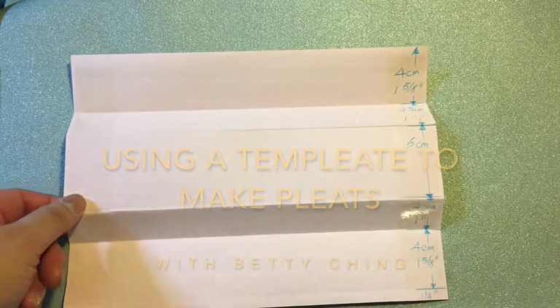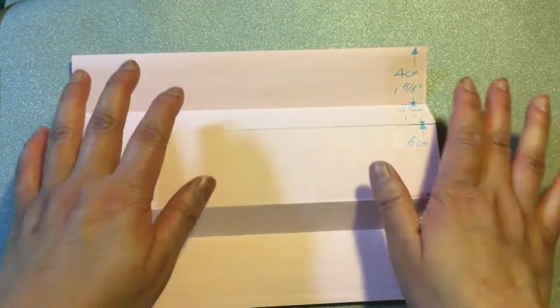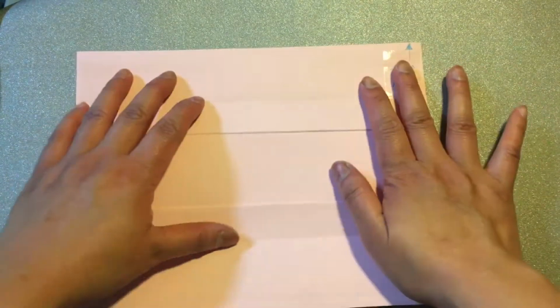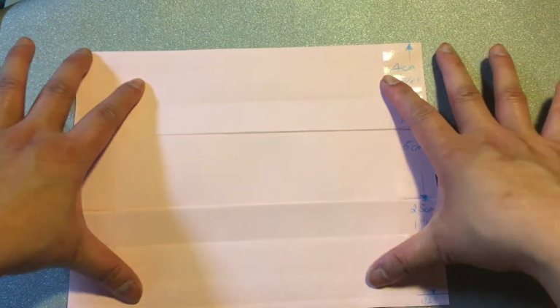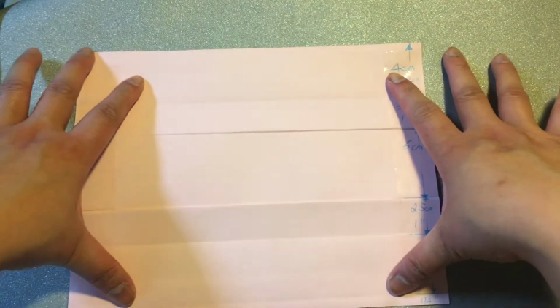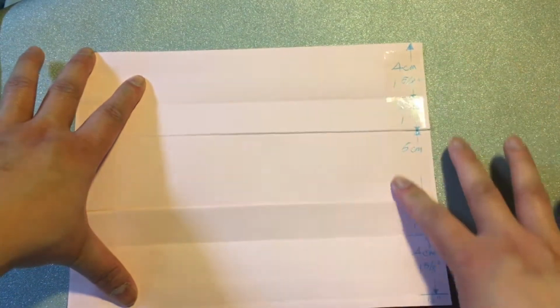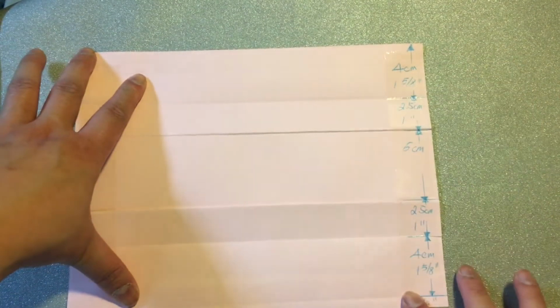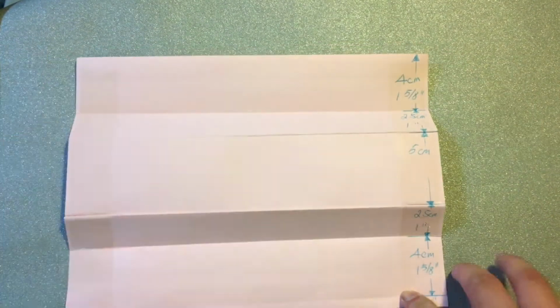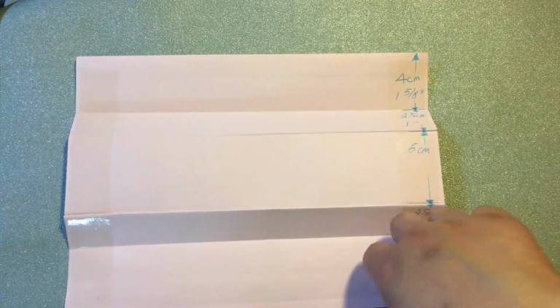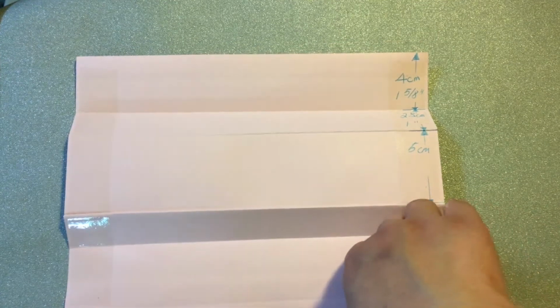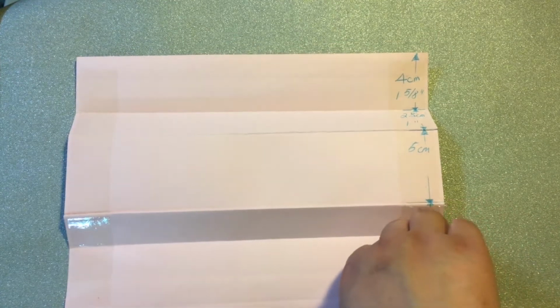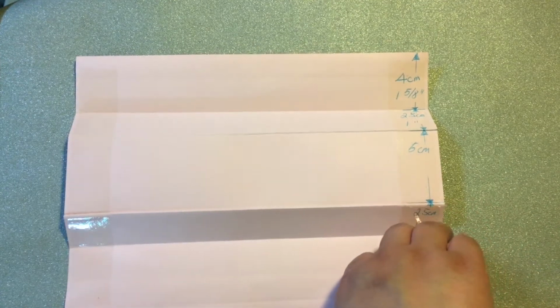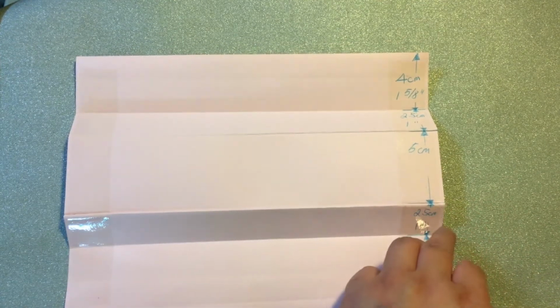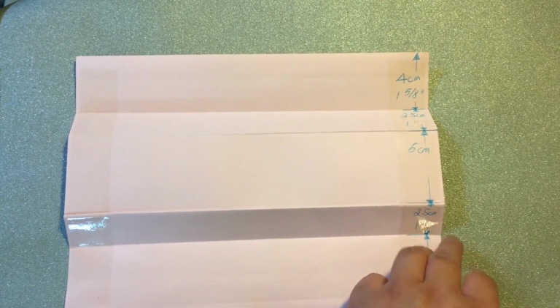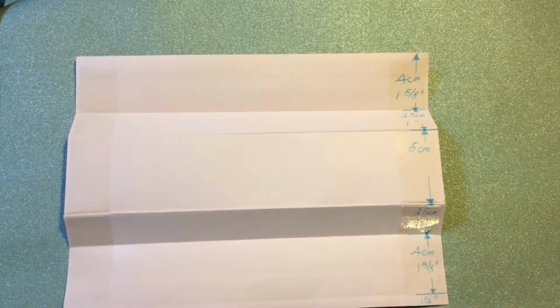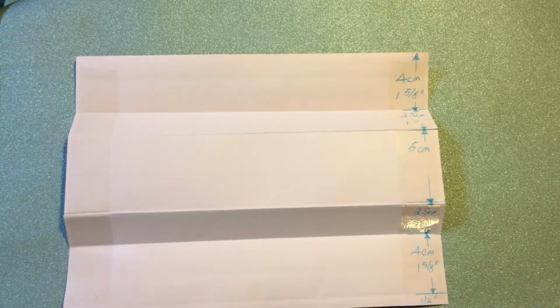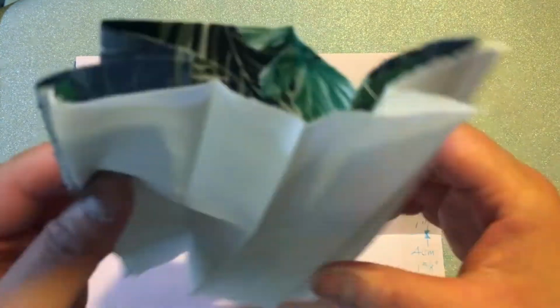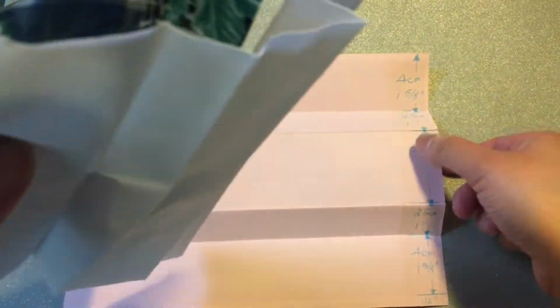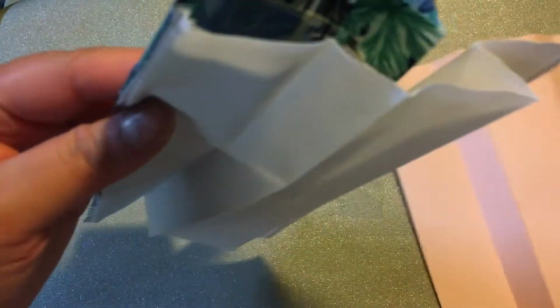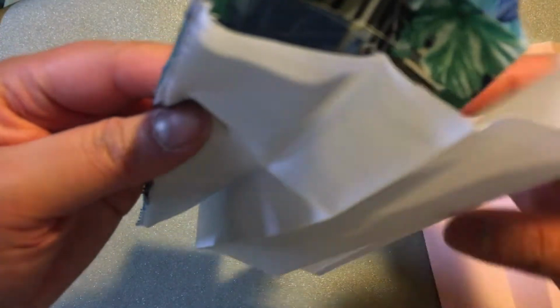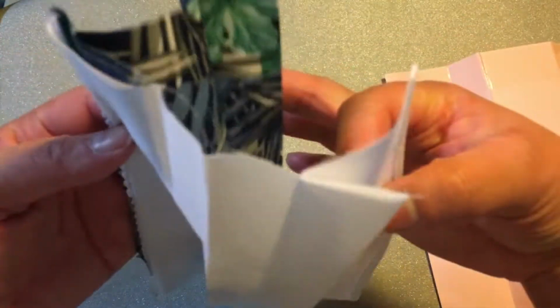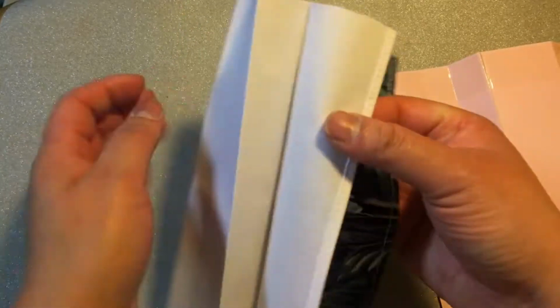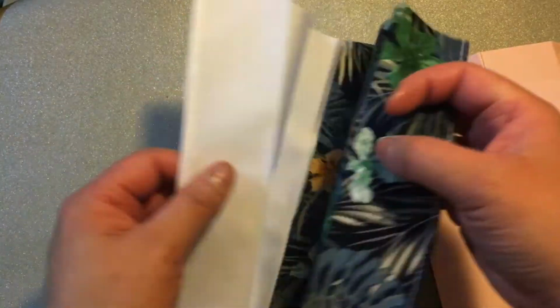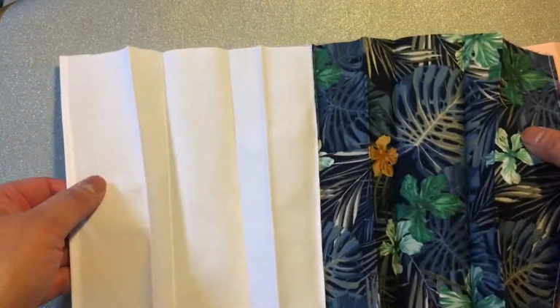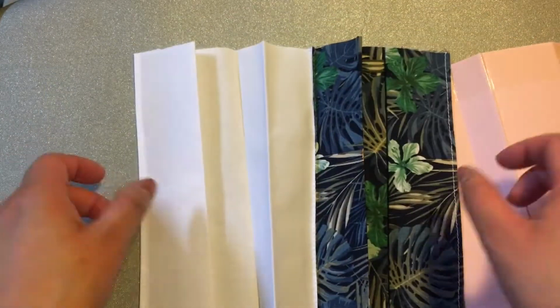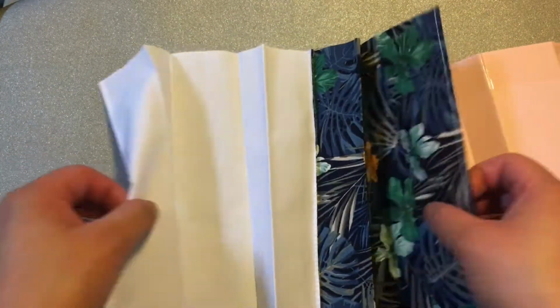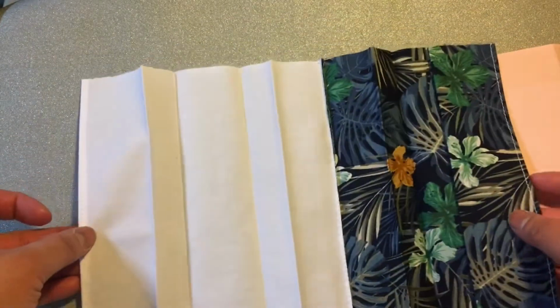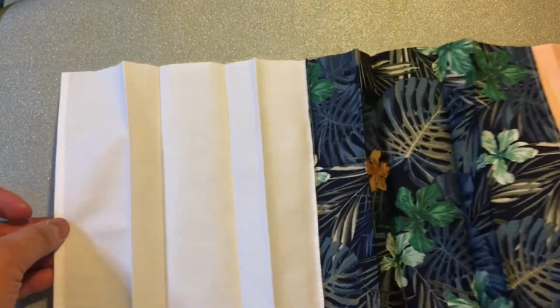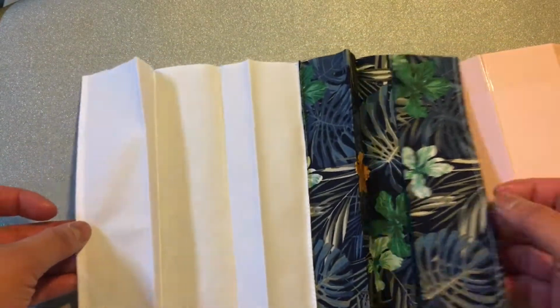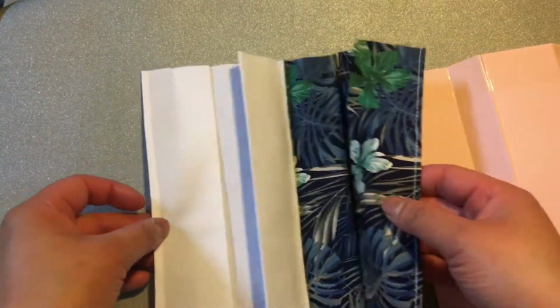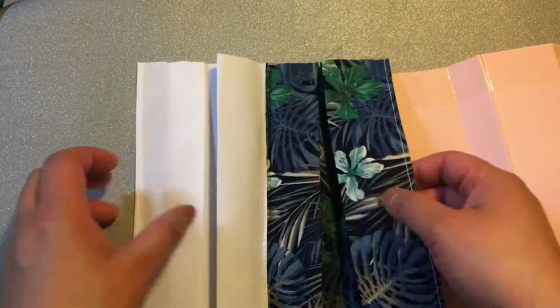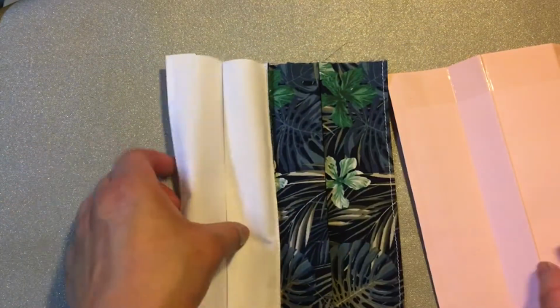The new improved way to do the folding, which will allow you to get the fold equally to form your mask, is this plate.